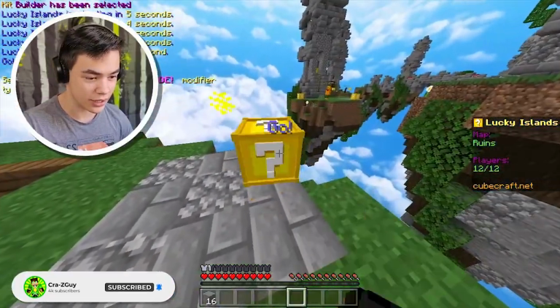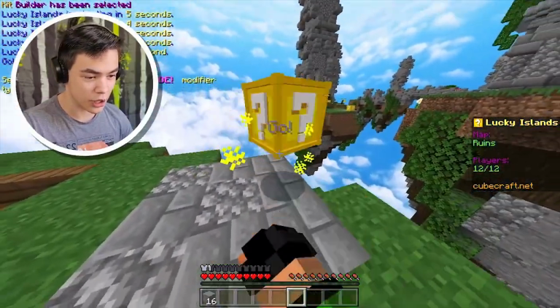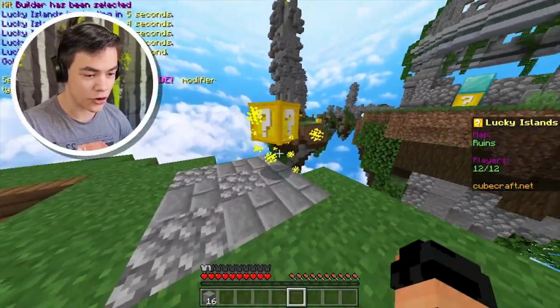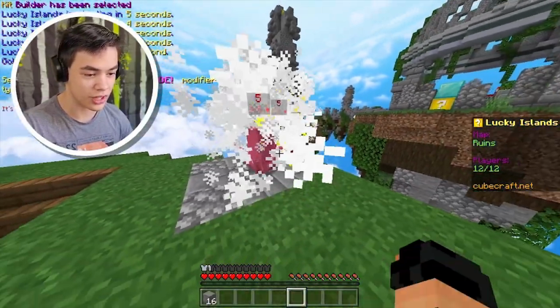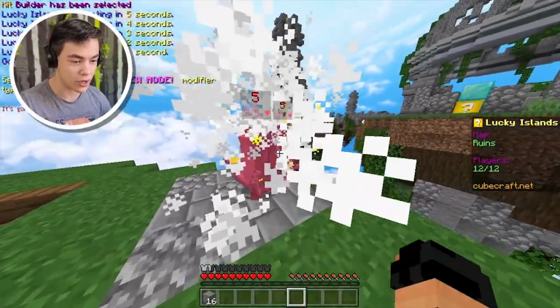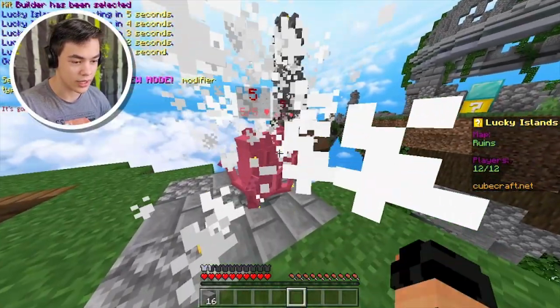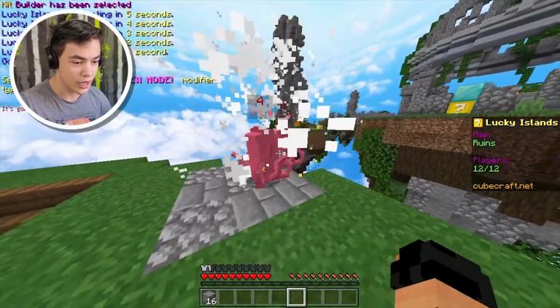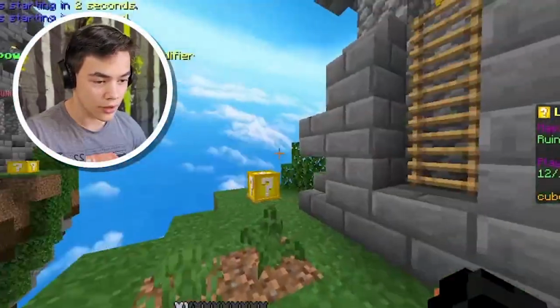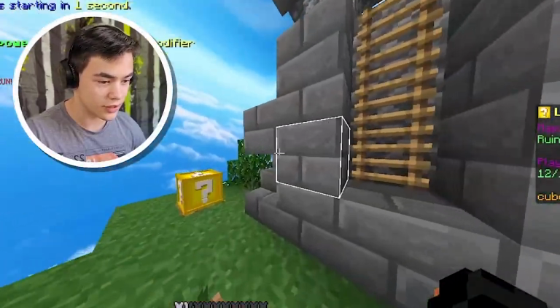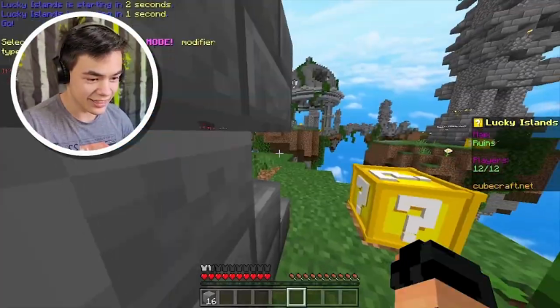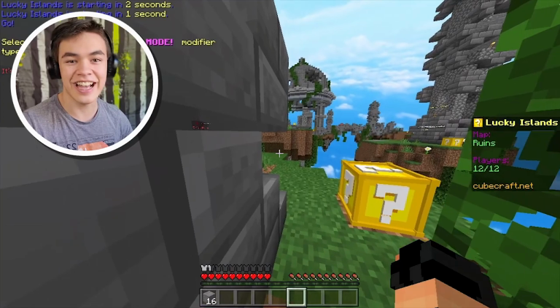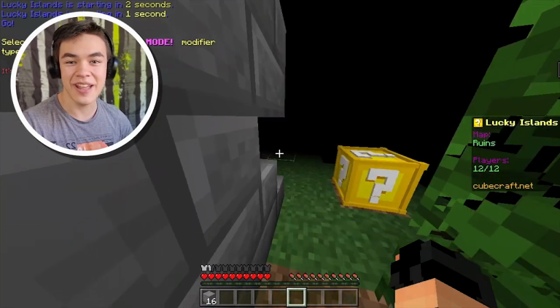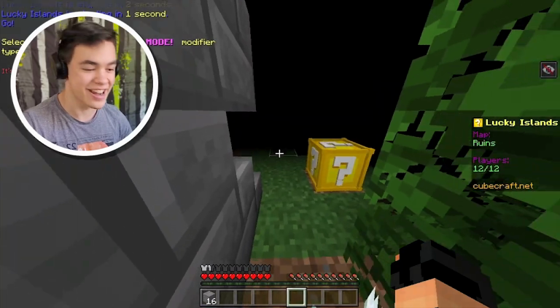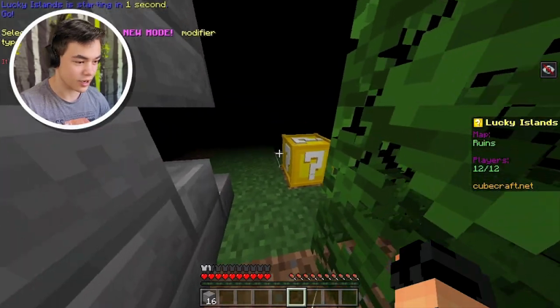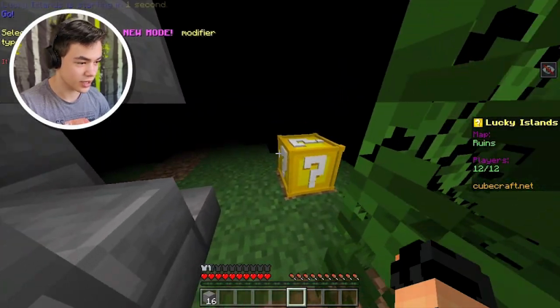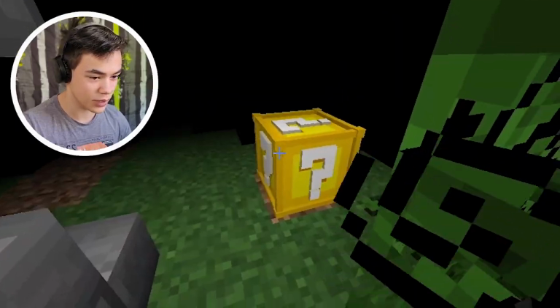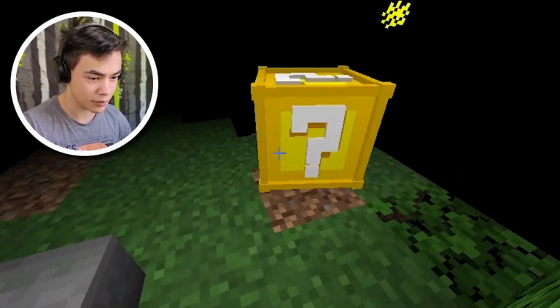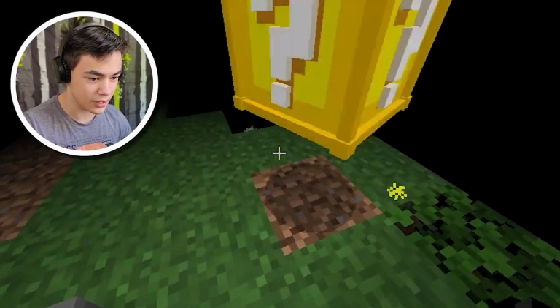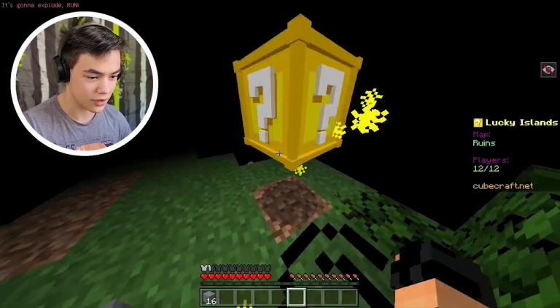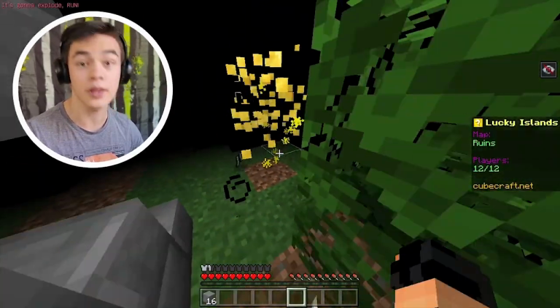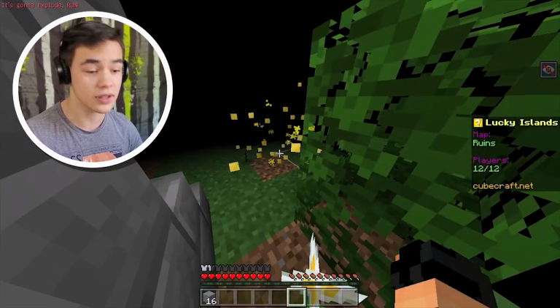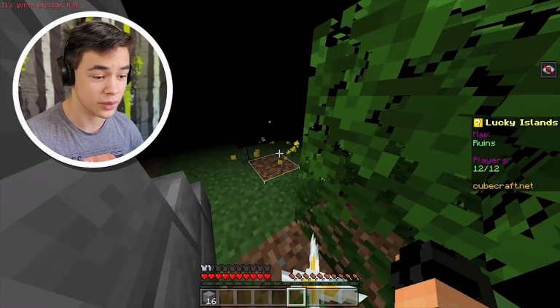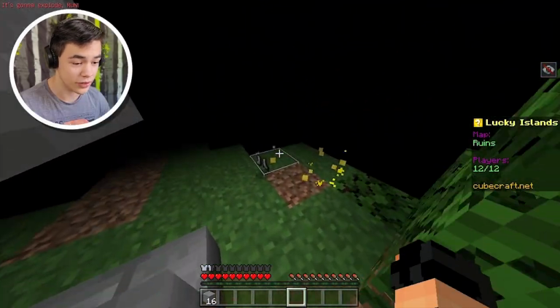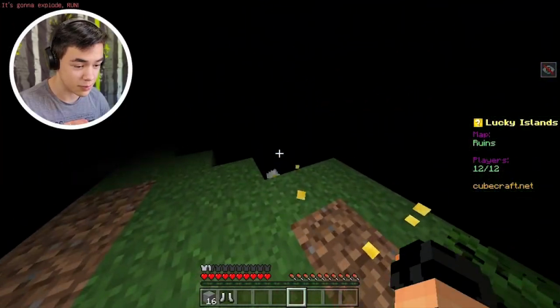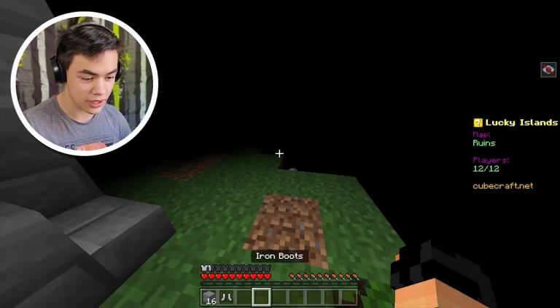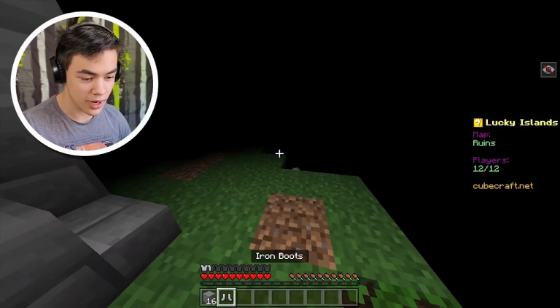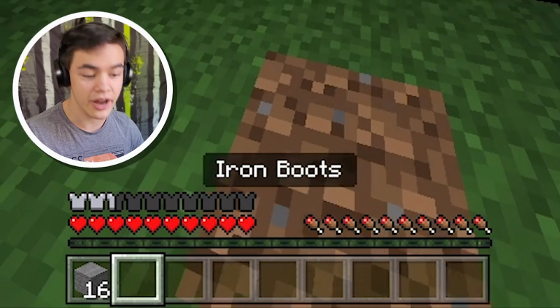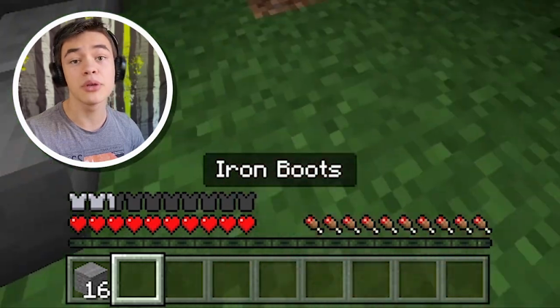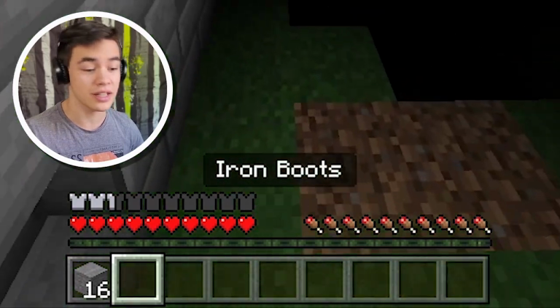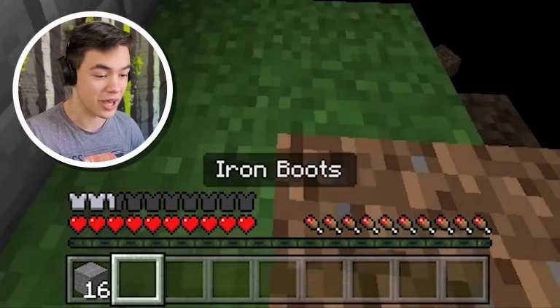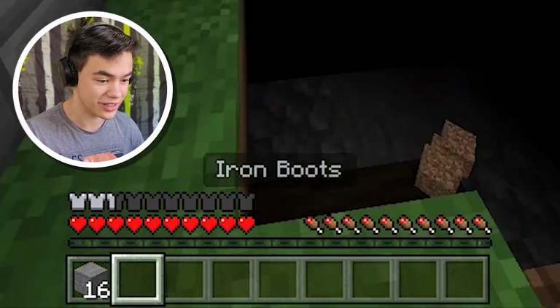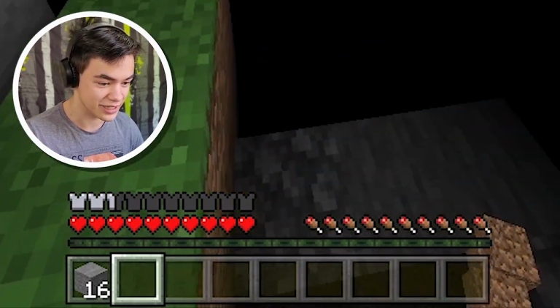Okay, let's break our first lucky block. What do we get? Oh, is that TNT? Let's just hide behind here. We got blindness. What's in this one? Hopefully this one's better. Iron boots is better than TNT.